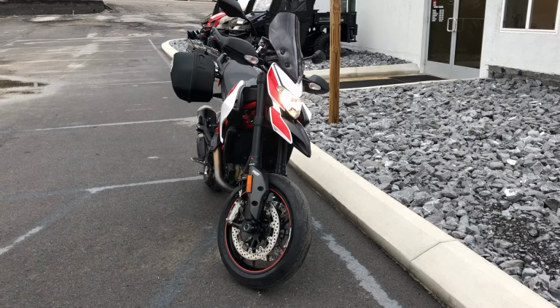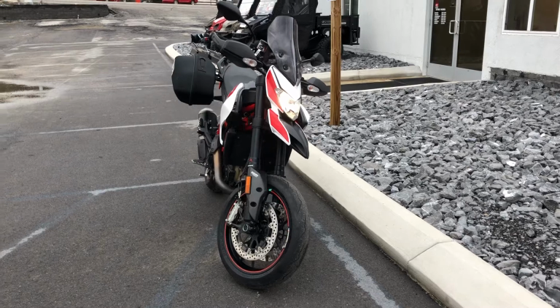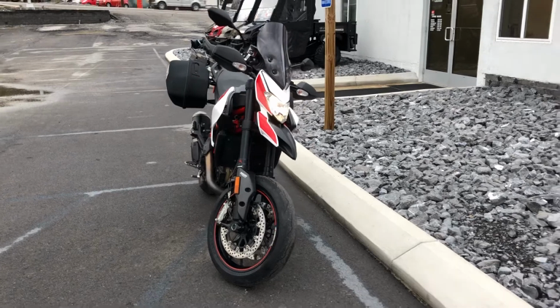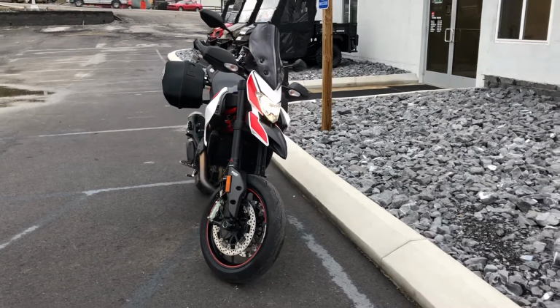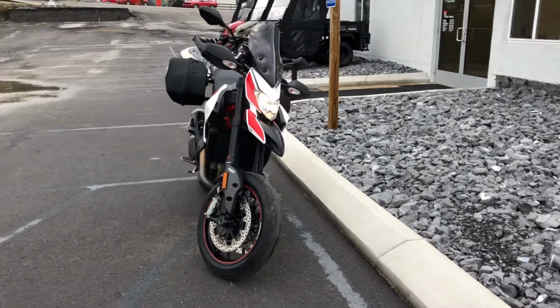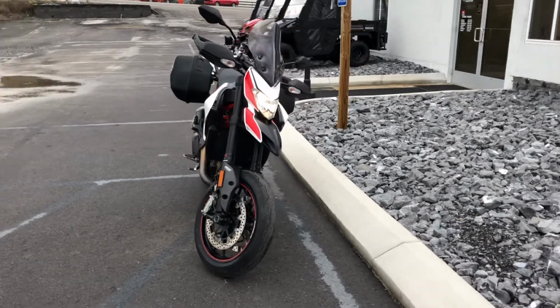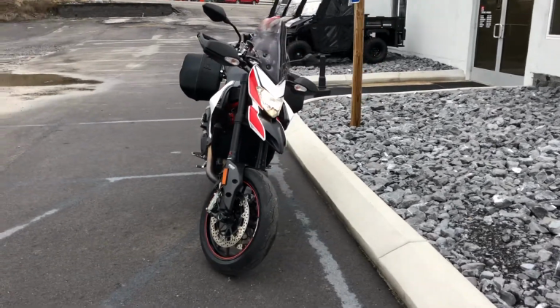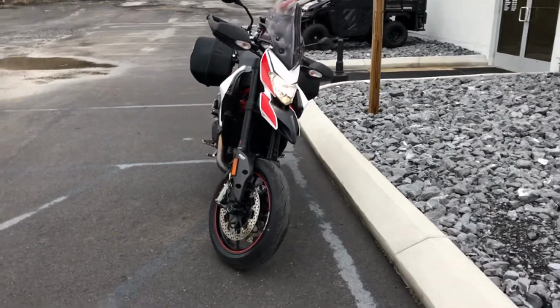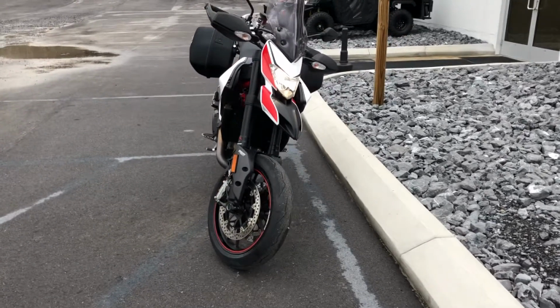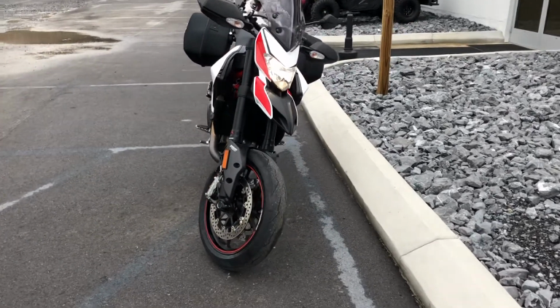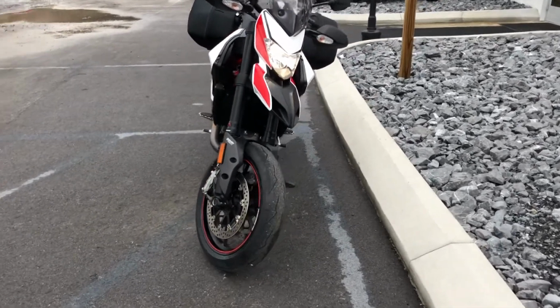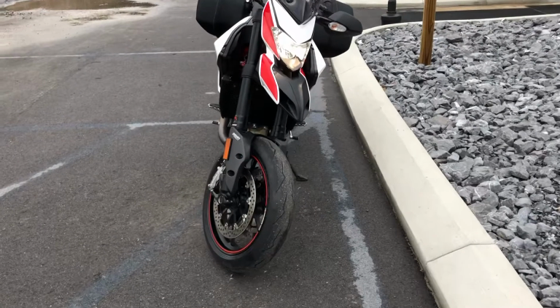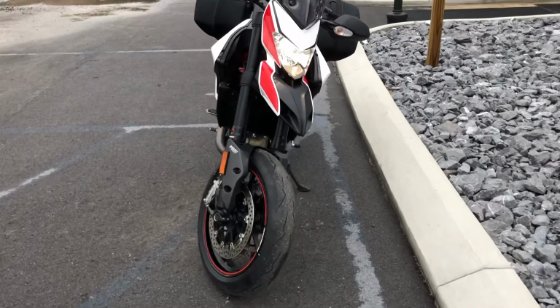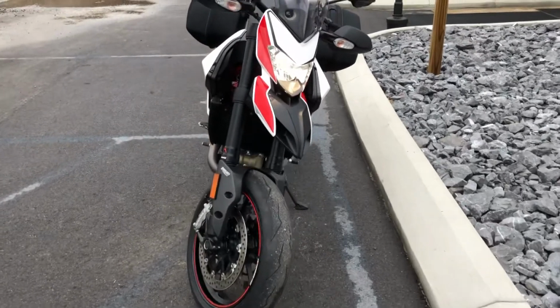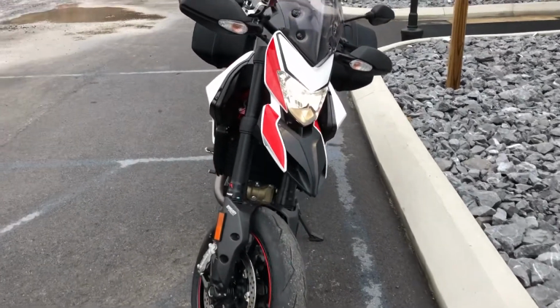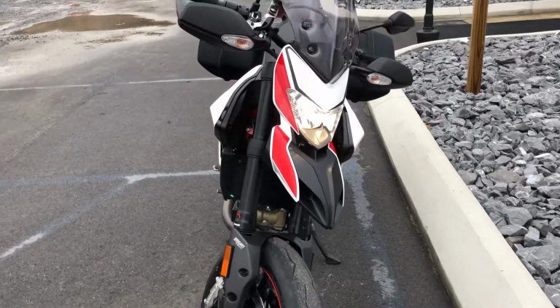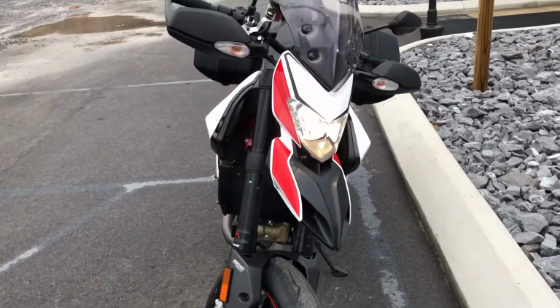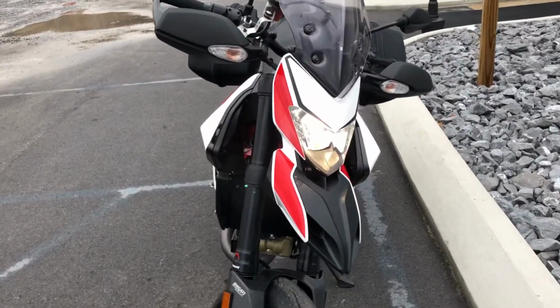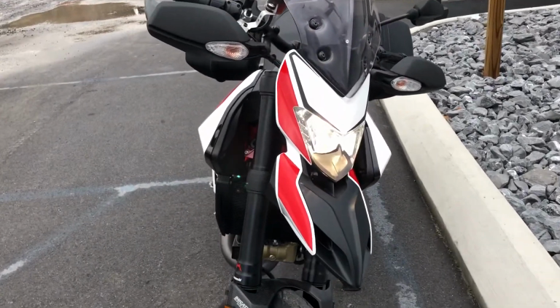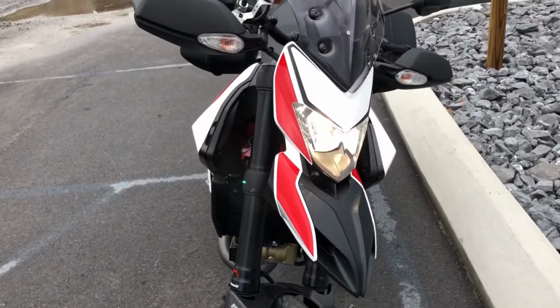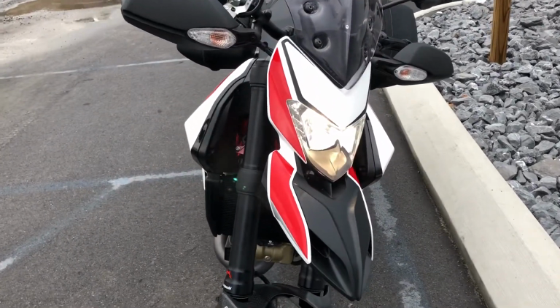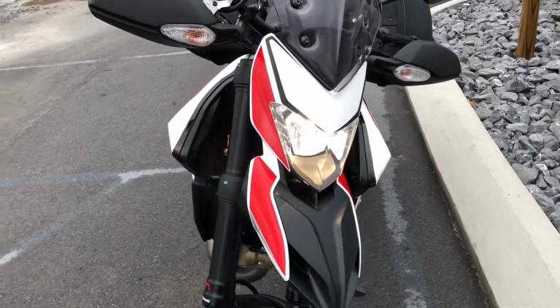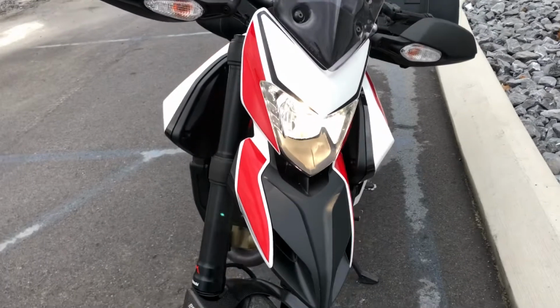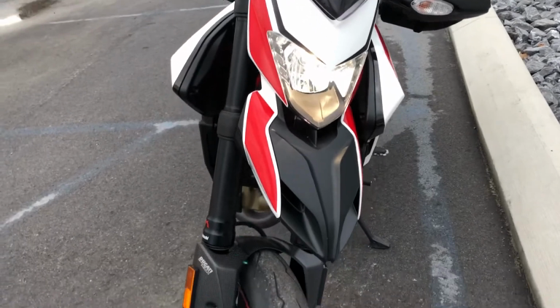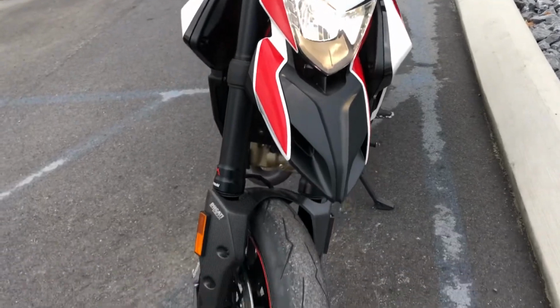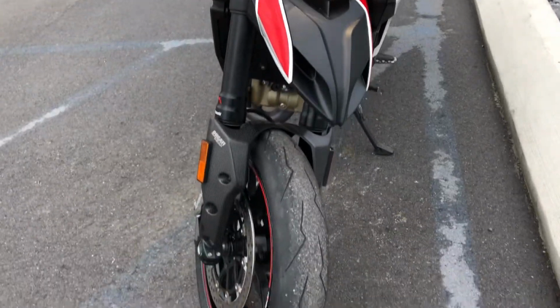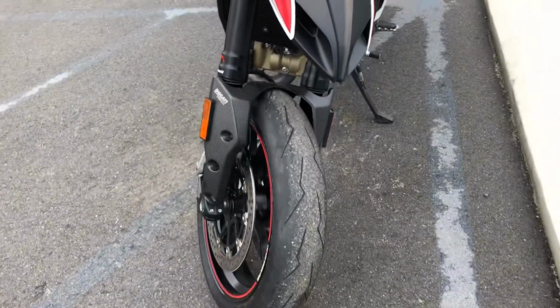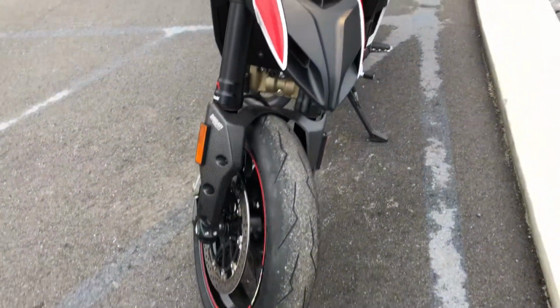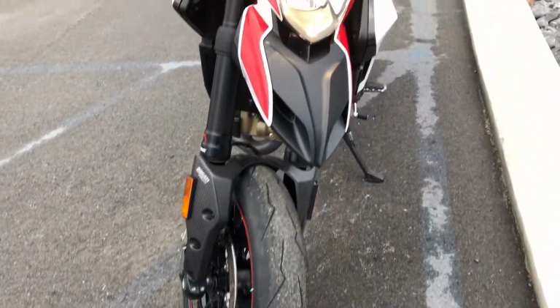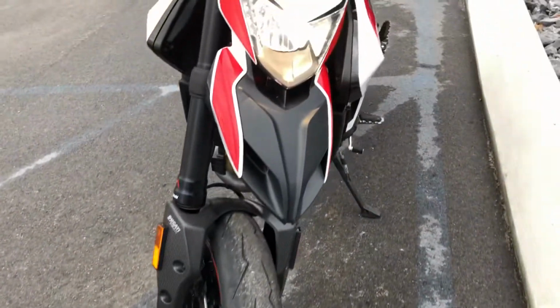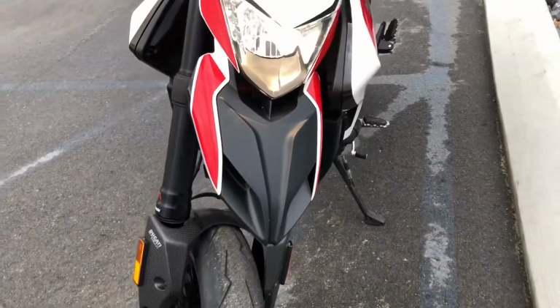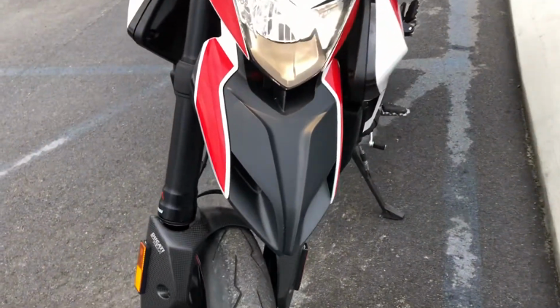Hello, Josh here at Kissing Motorsports, and thank you for the interest in this 2014 Ducati Hypermotard SP. This bike only has 557 miles on it. As you can imagine, it's in excellent condition.